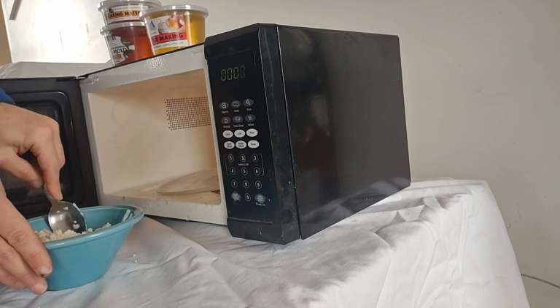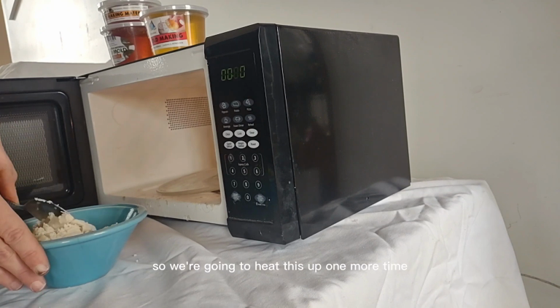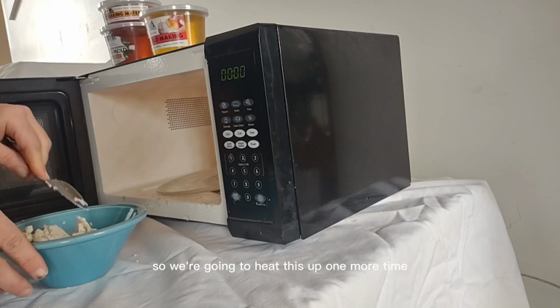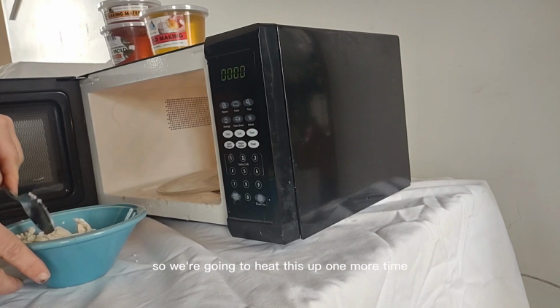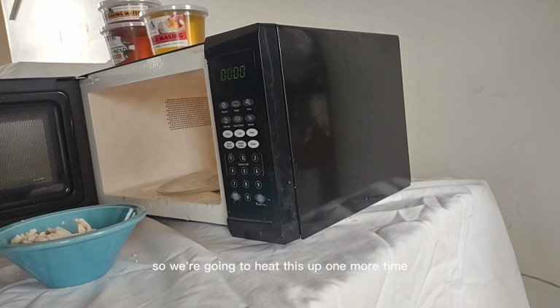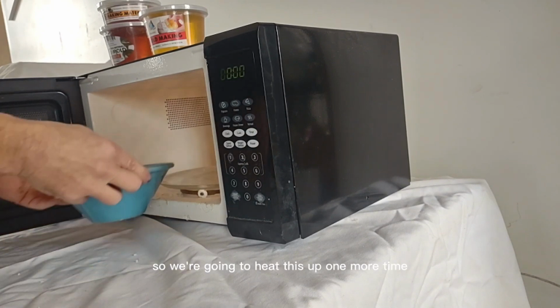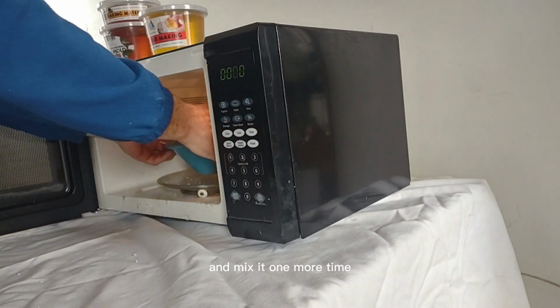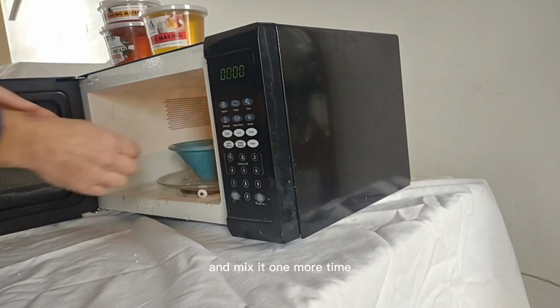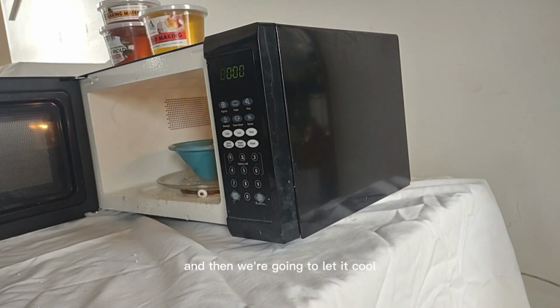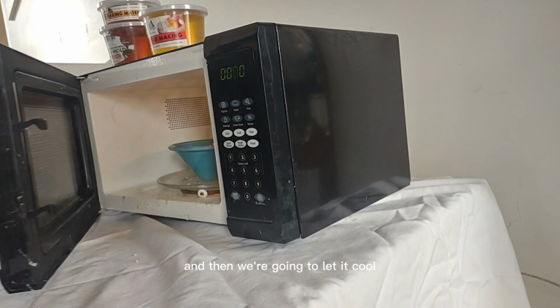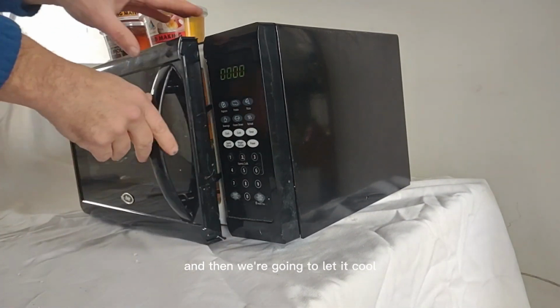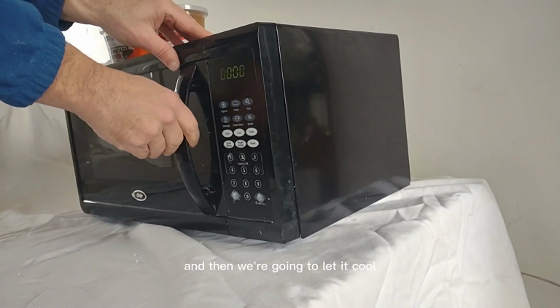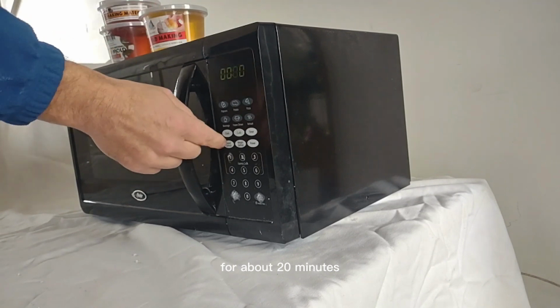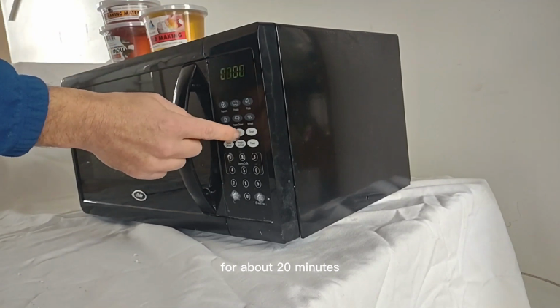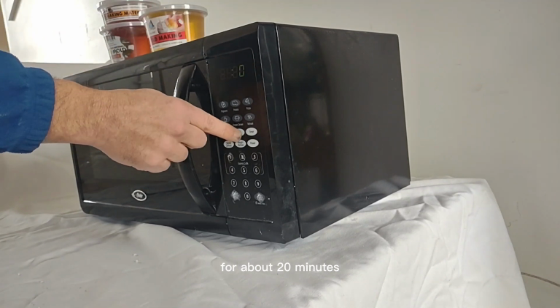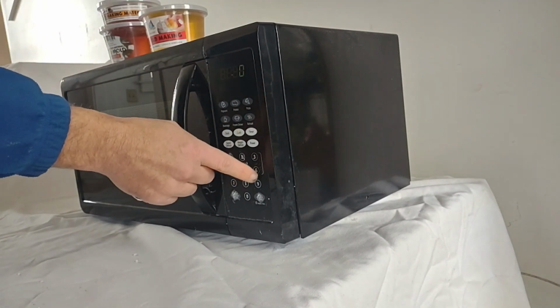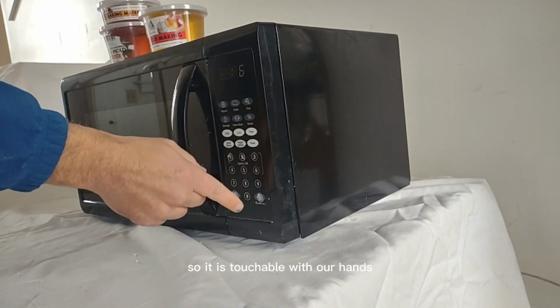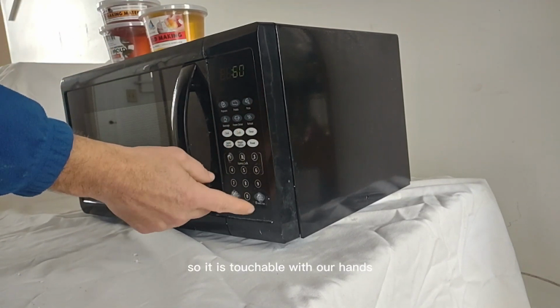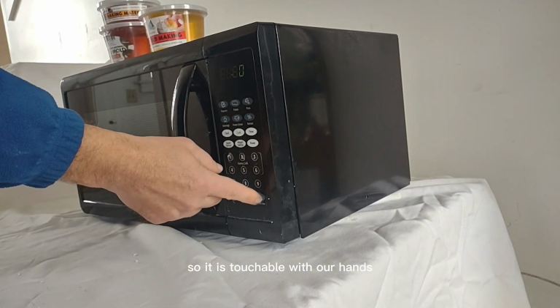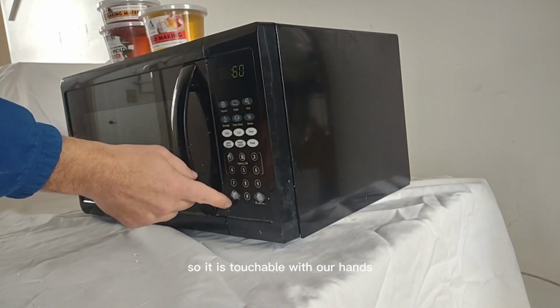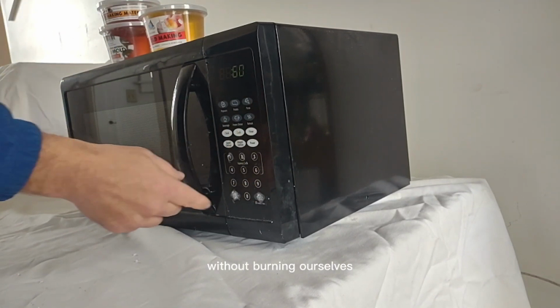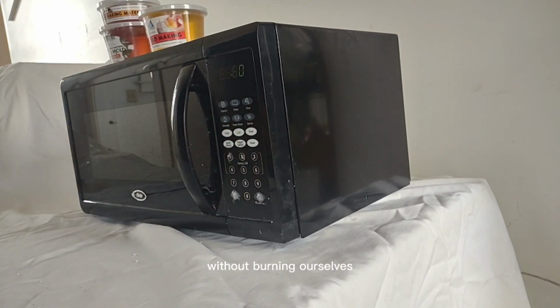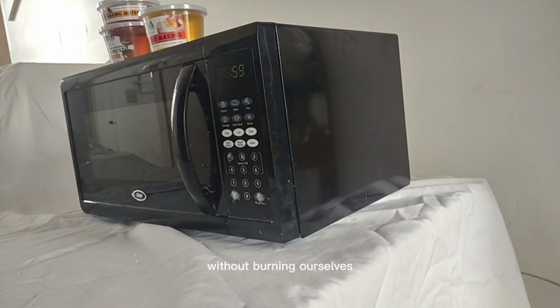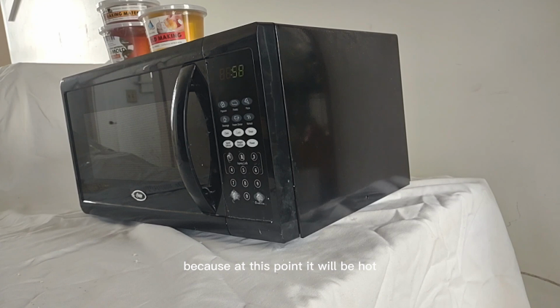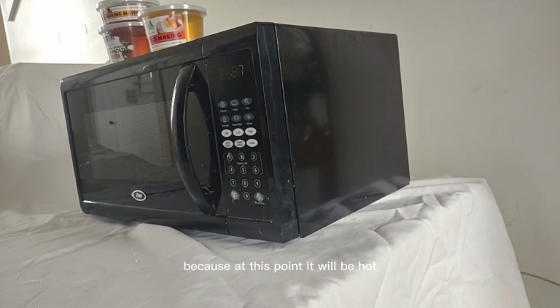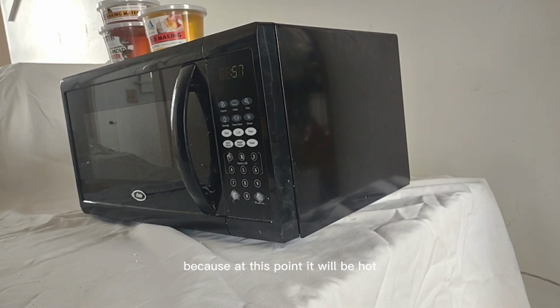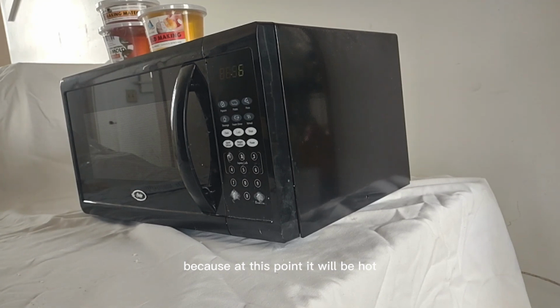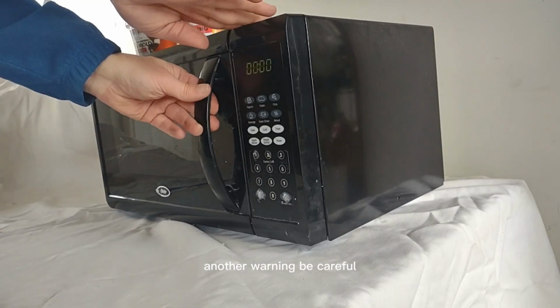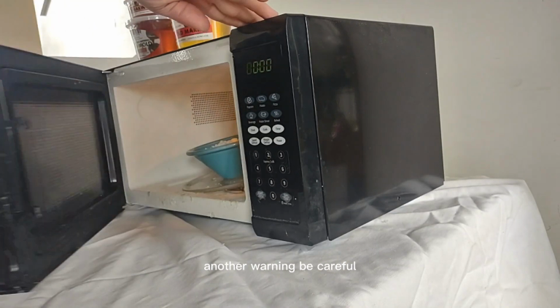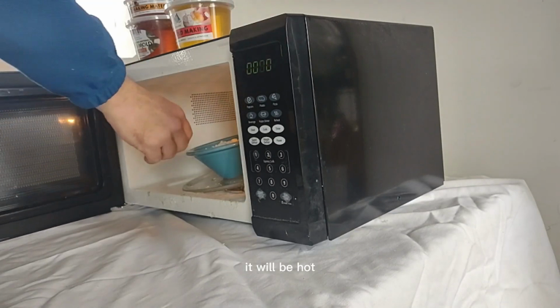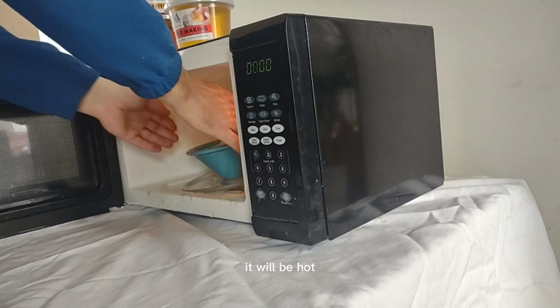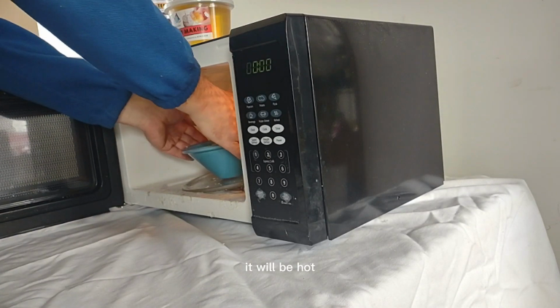We are going to heat this up one more time, mix it one more time, and then let it cool for about 20 minutes so it is touchable with our hands without burning ourselves, because at this point it will be hot. Be careful — it will be hot.